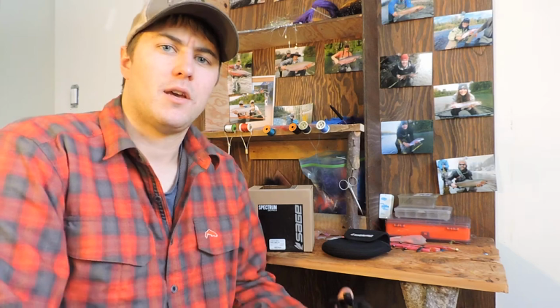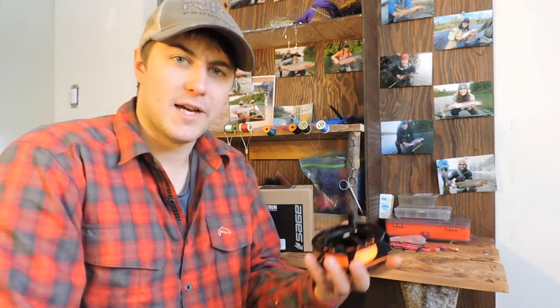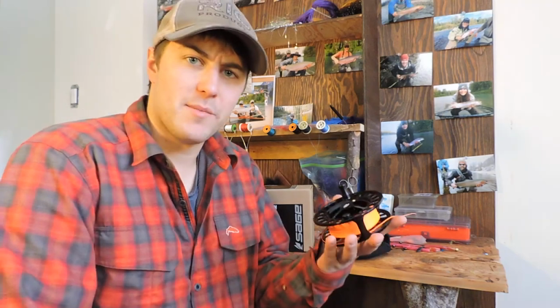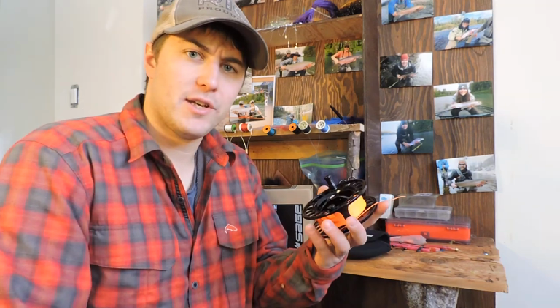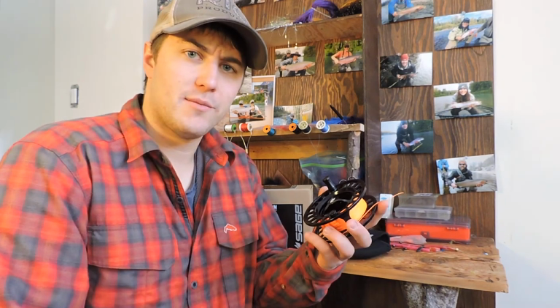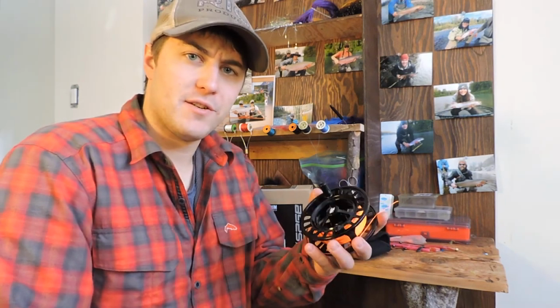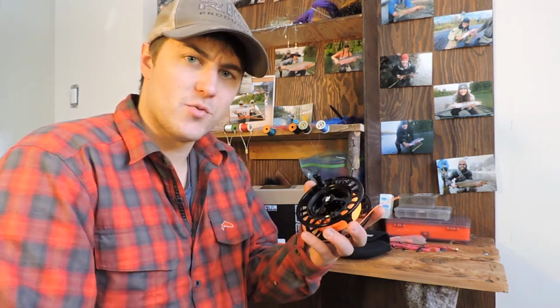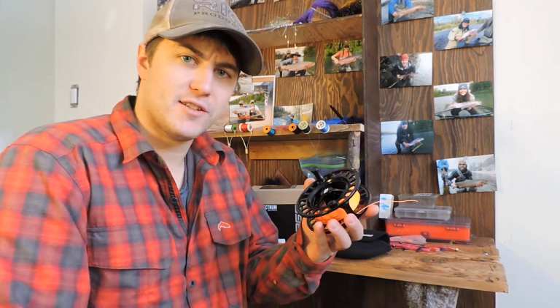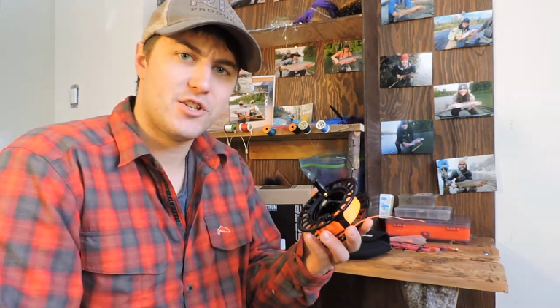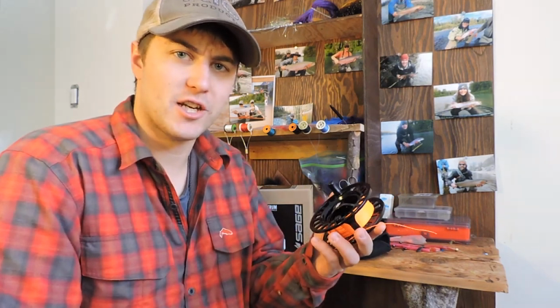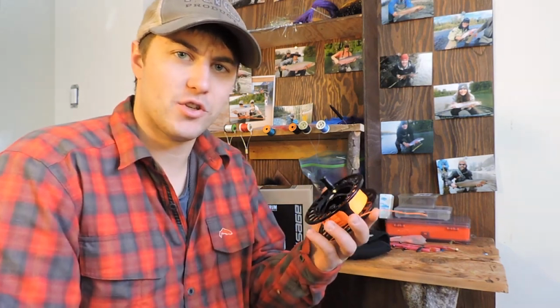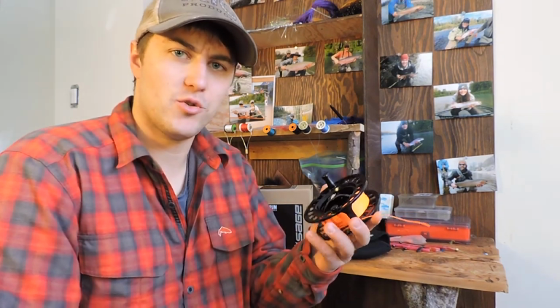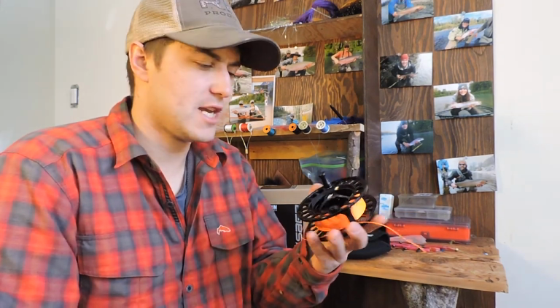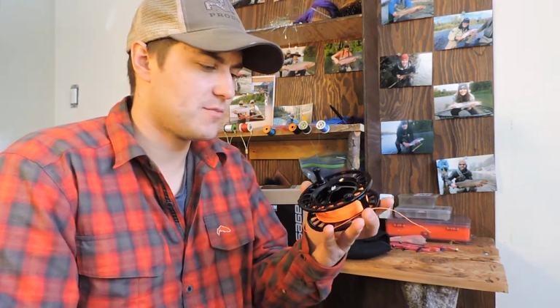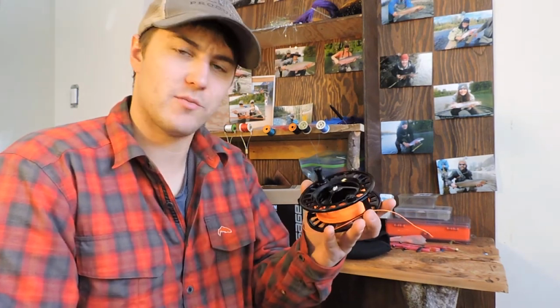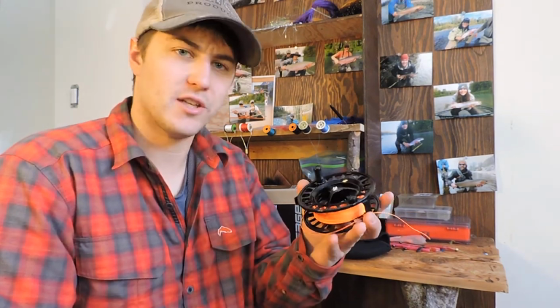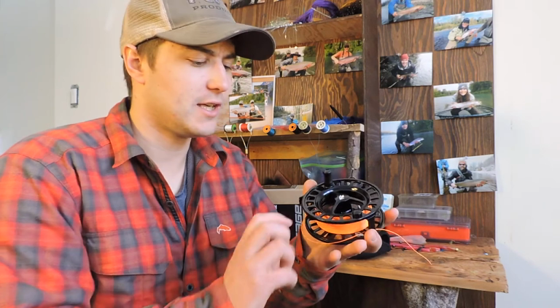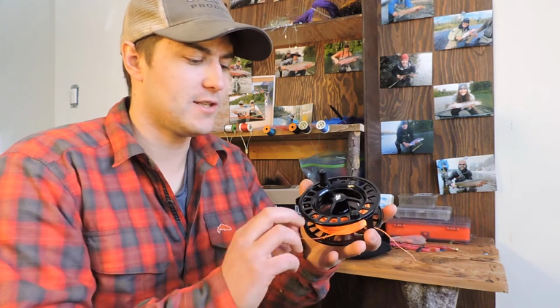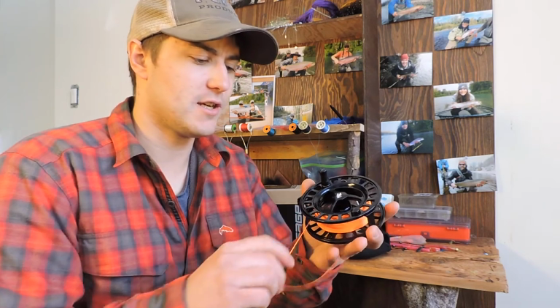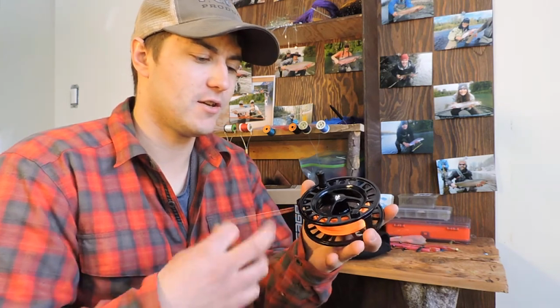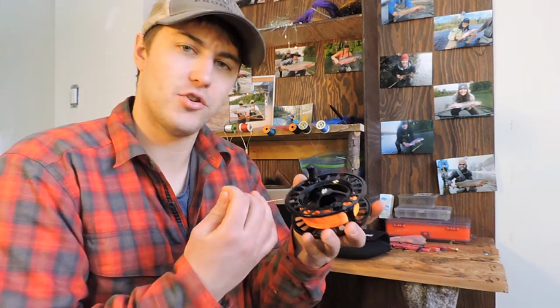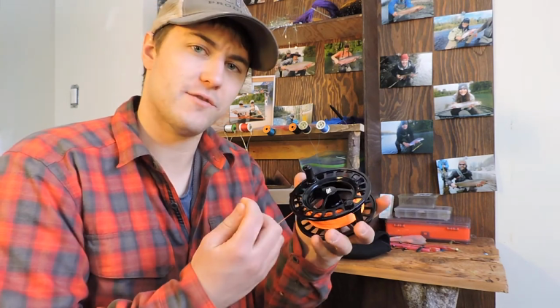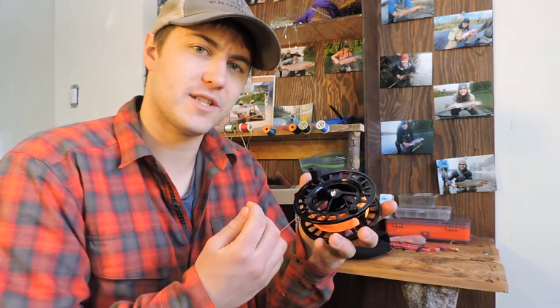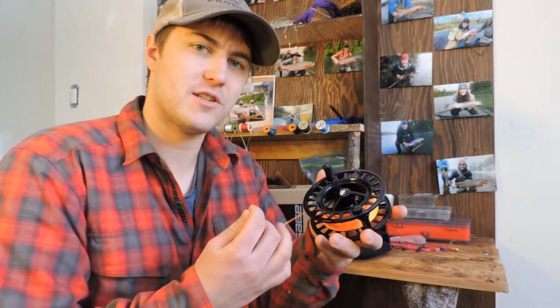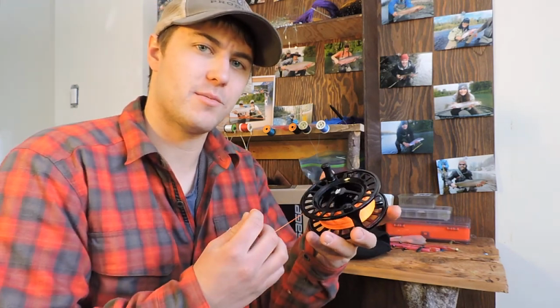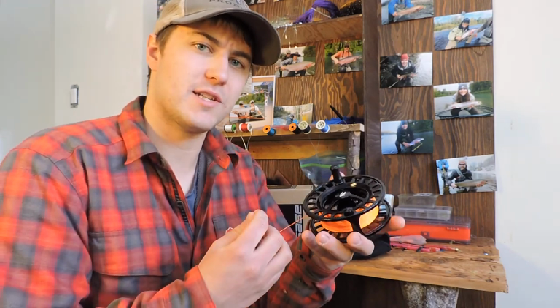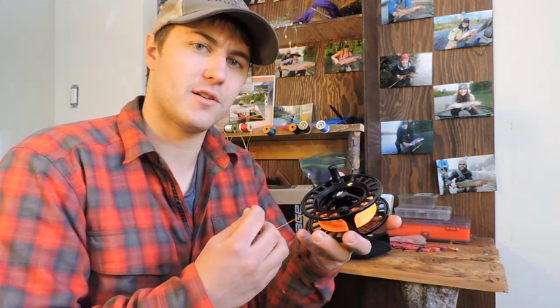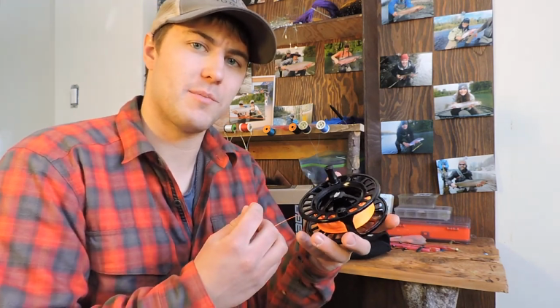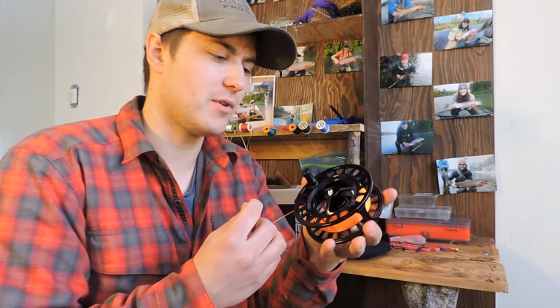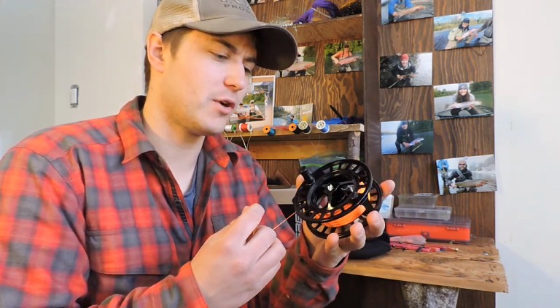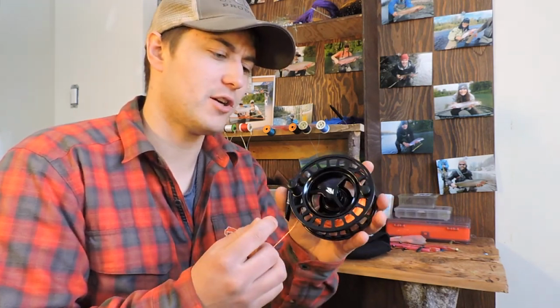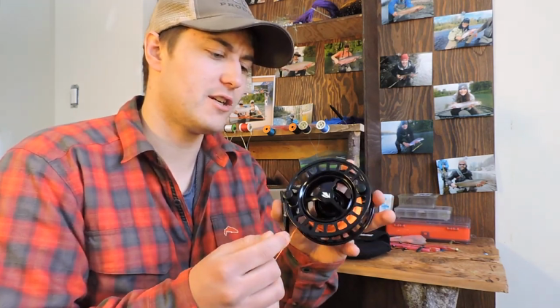Hey guys, Matt McEwen here, BC Rivers Wild, checking out the new Sage Spectrum reel. It is the new reel from Sage to replace the very popular 4200 series.